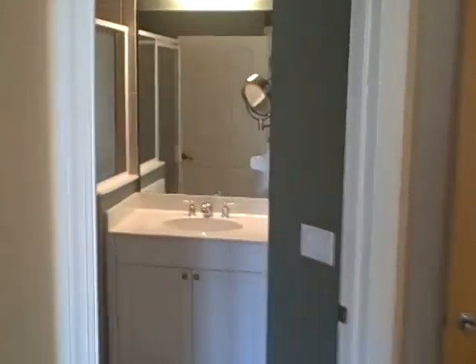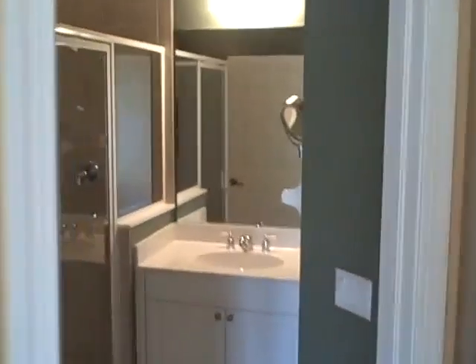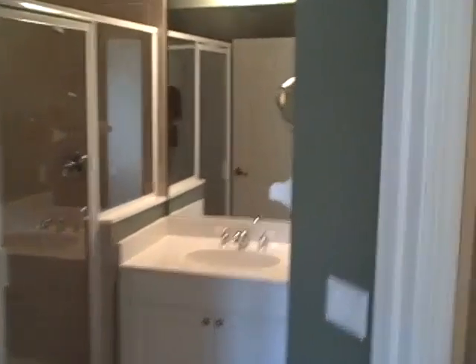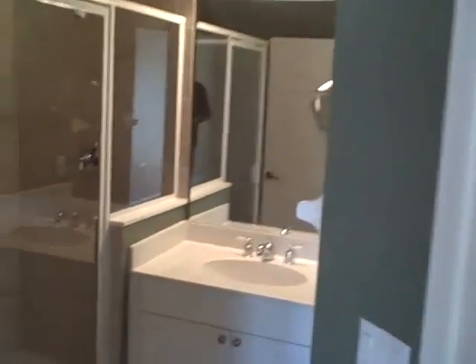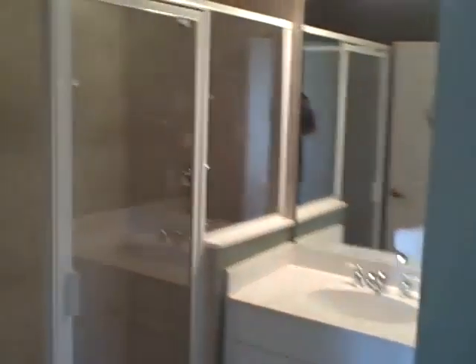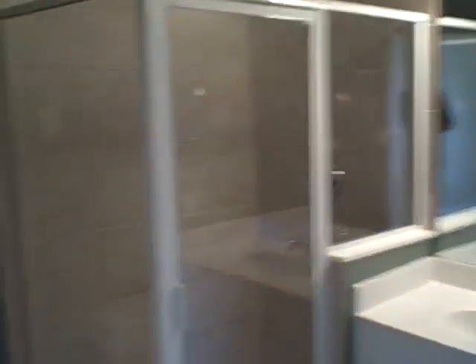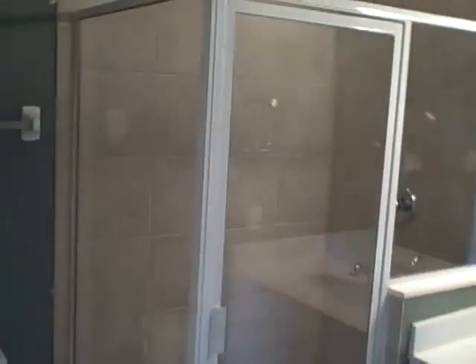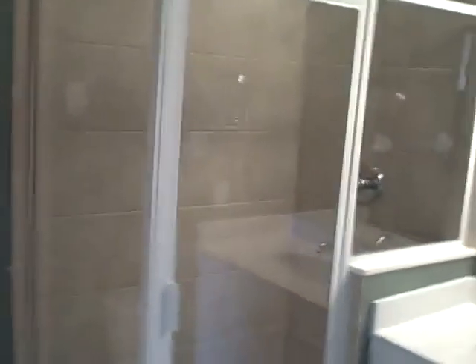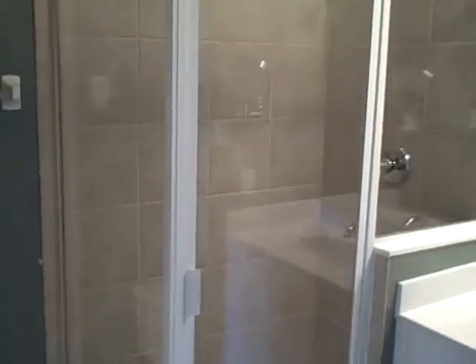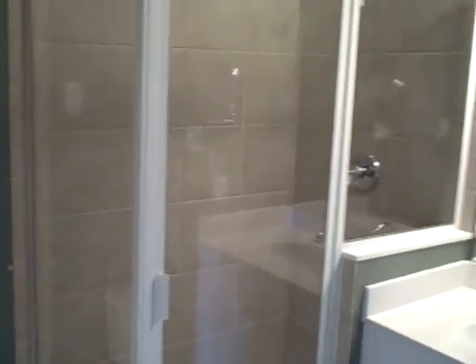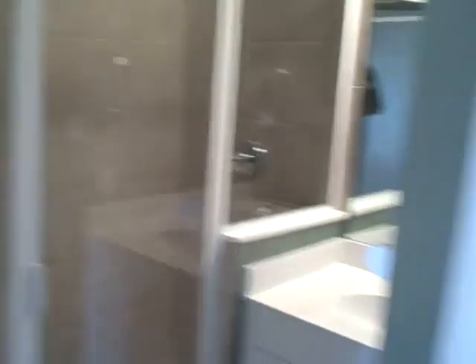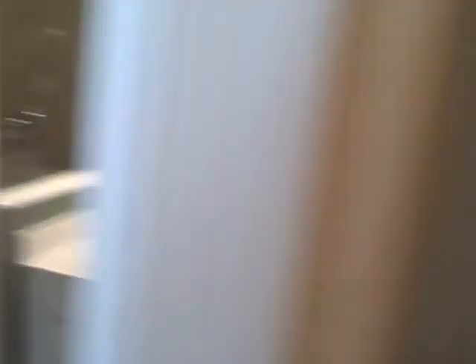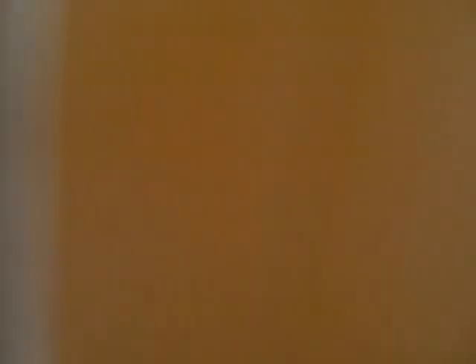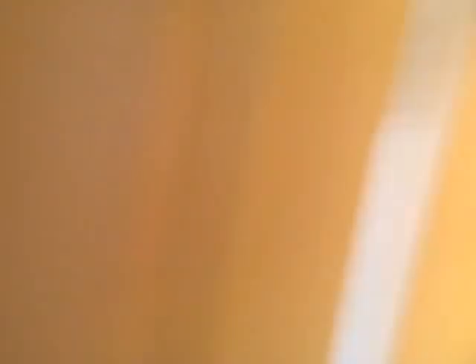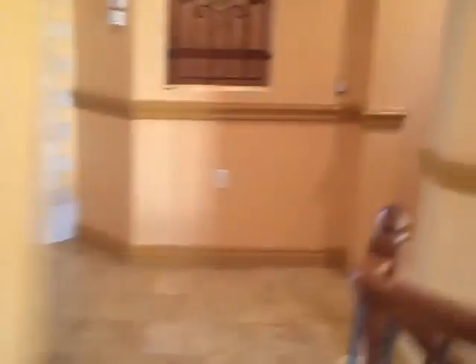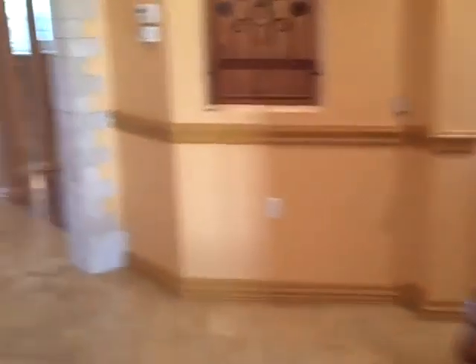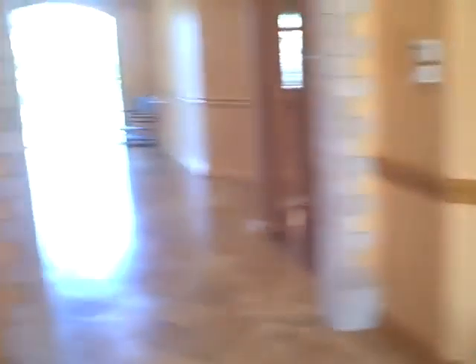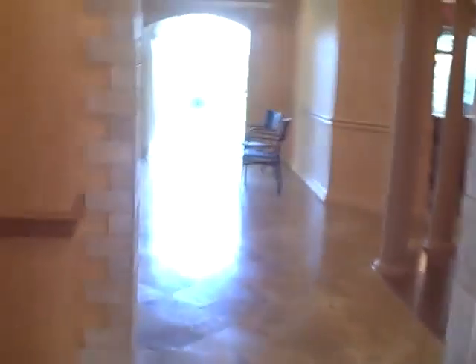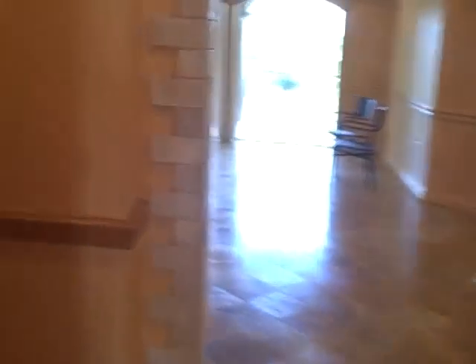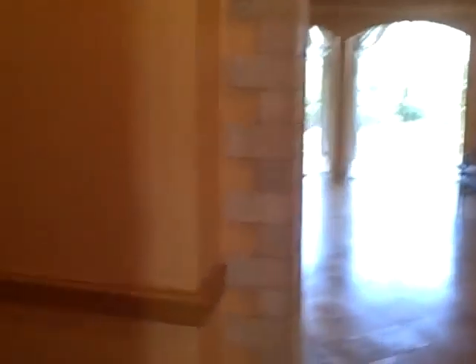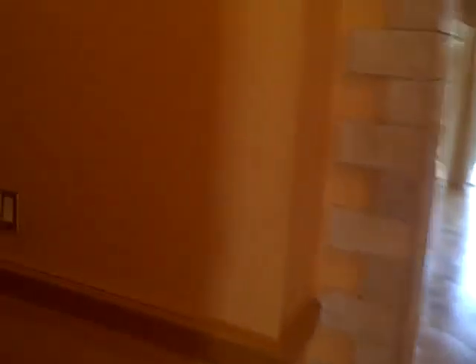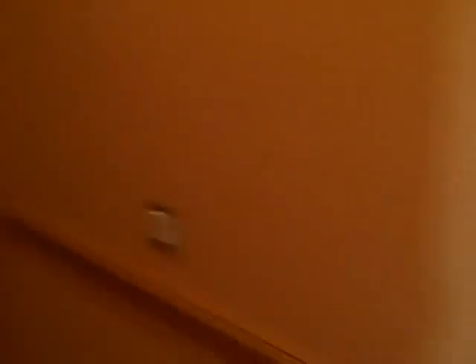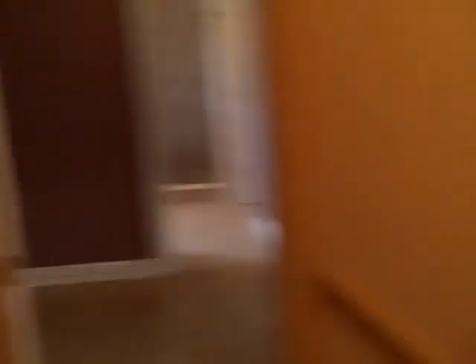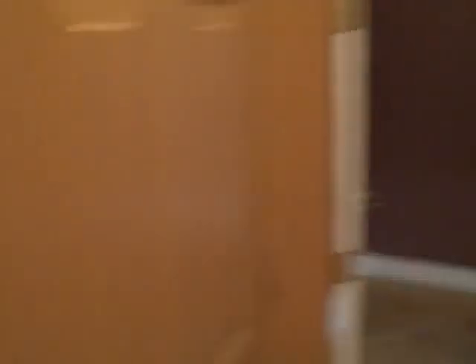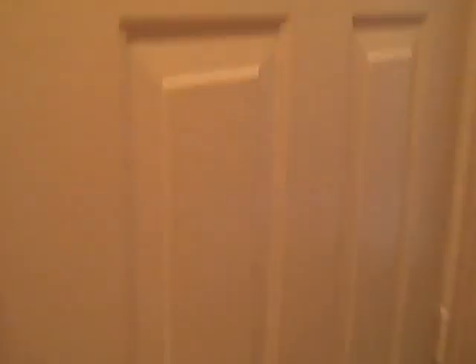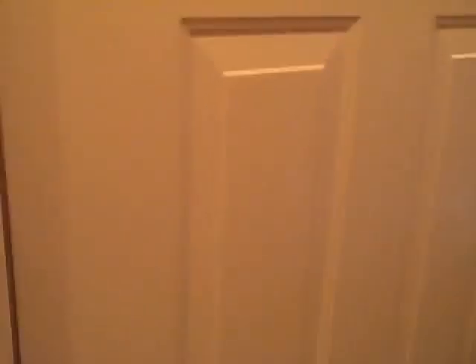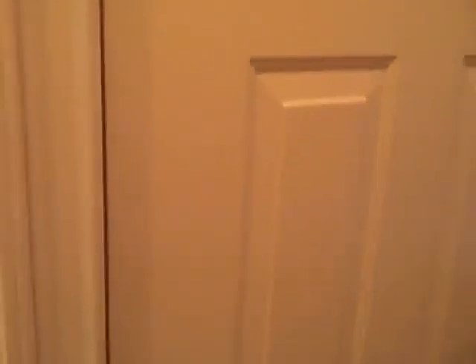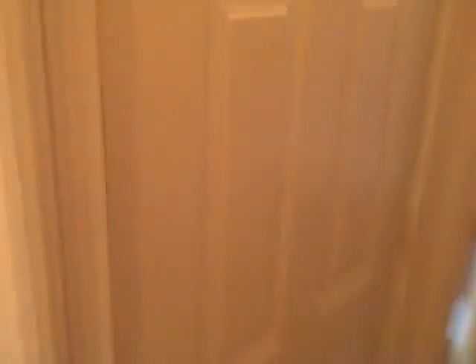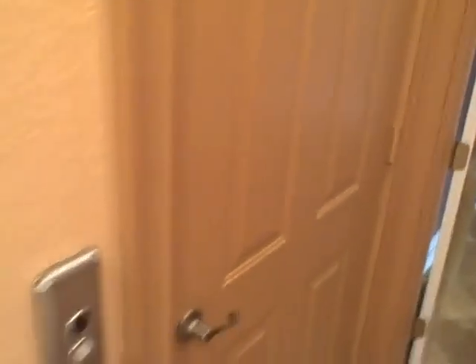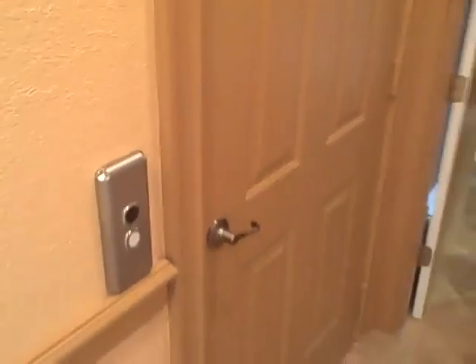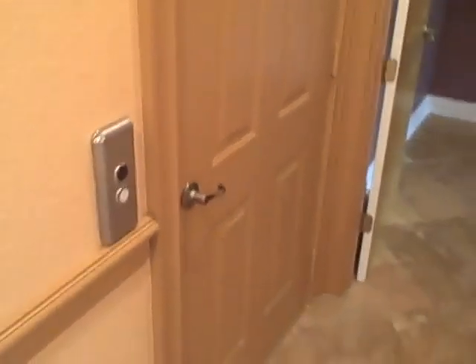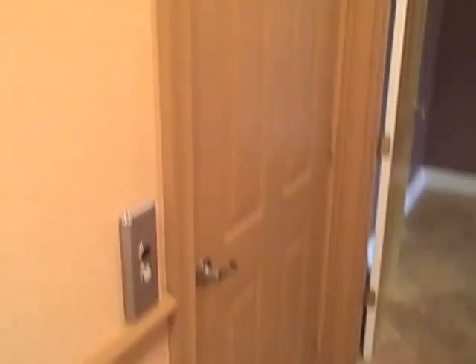This is the guest bath with a huge shower. And the next room — there is a private elevator here.